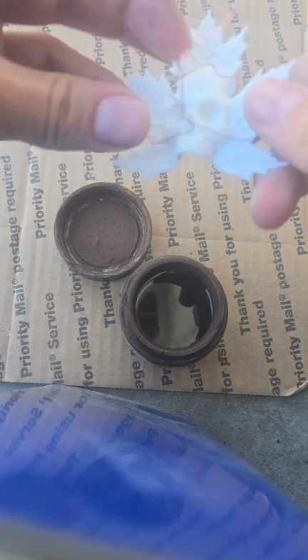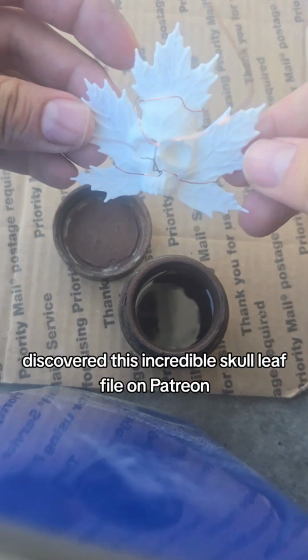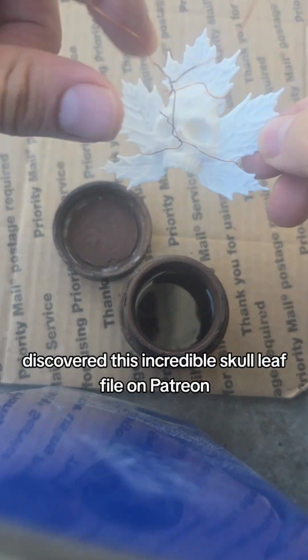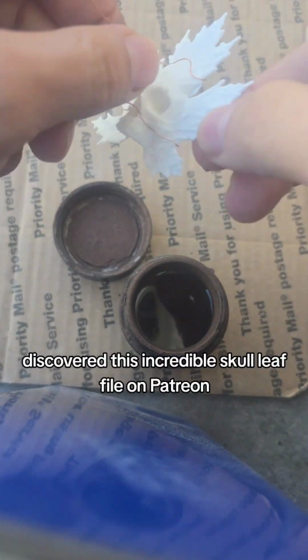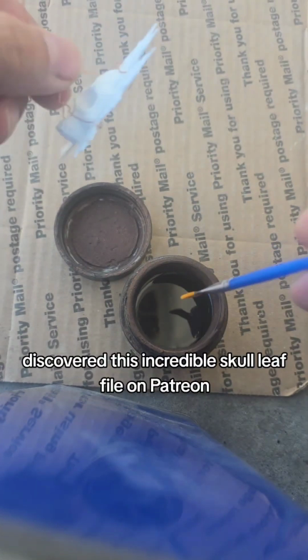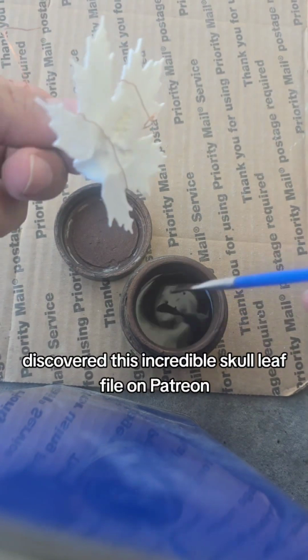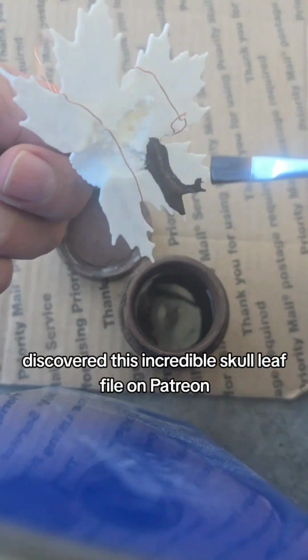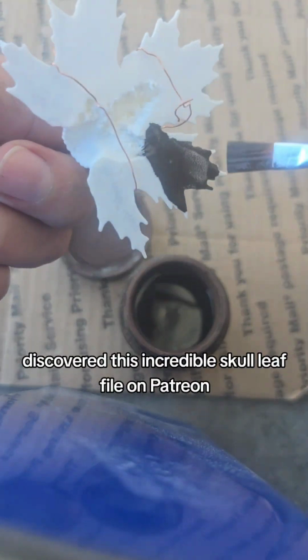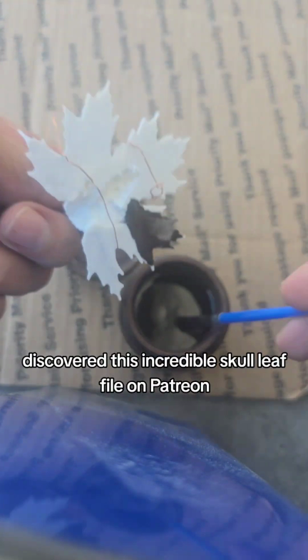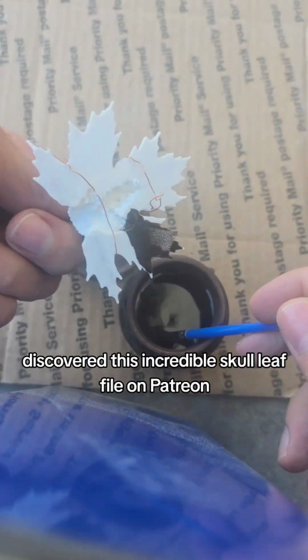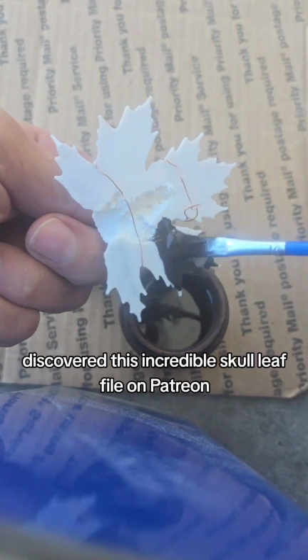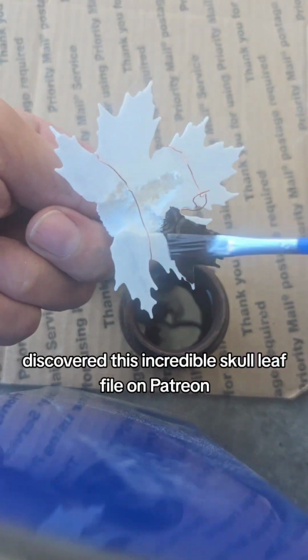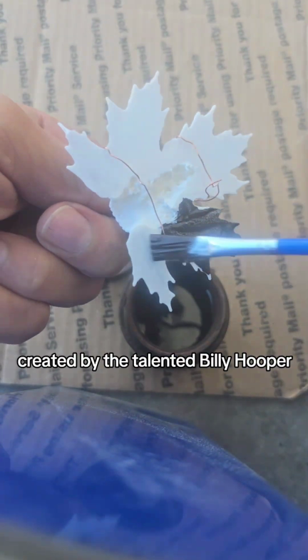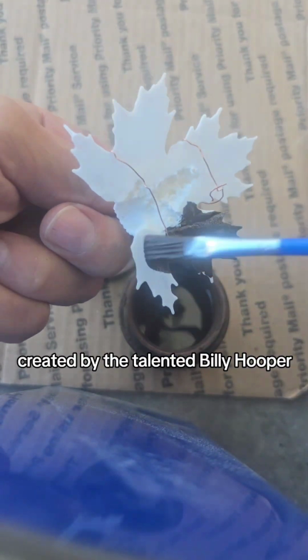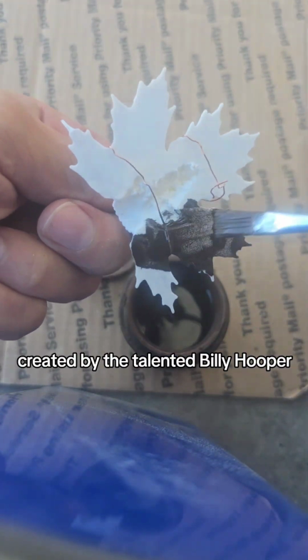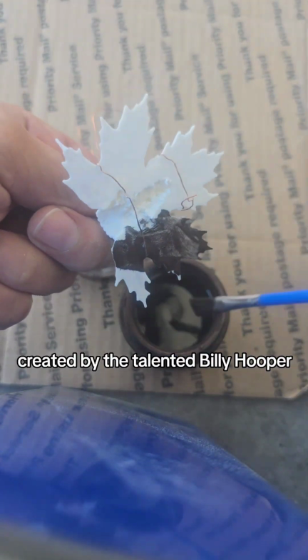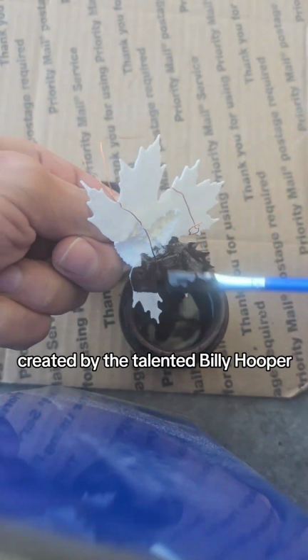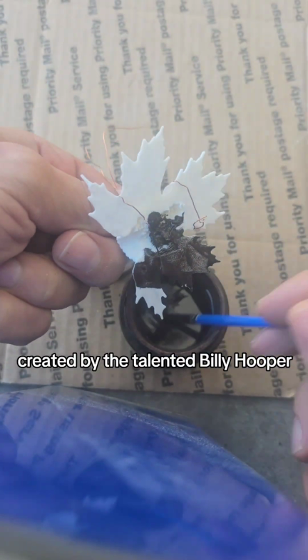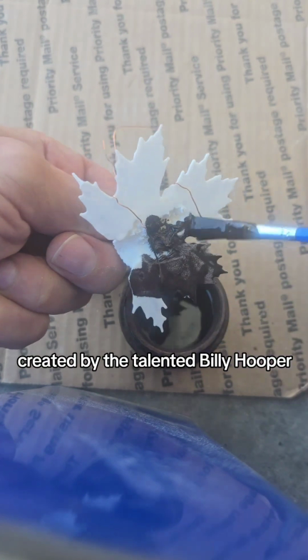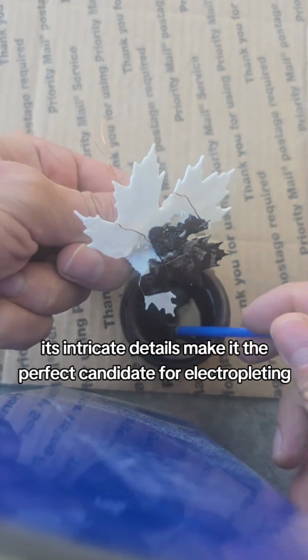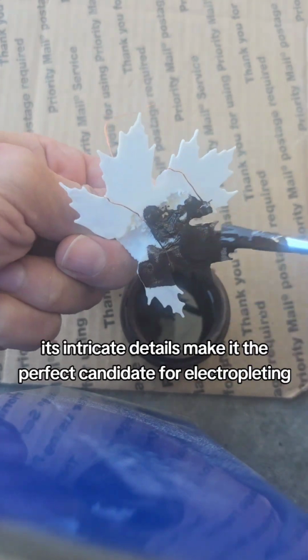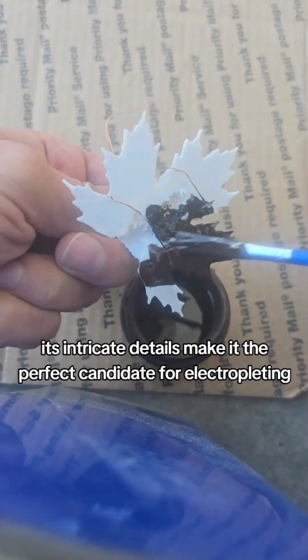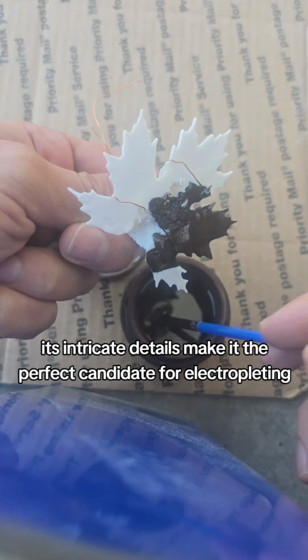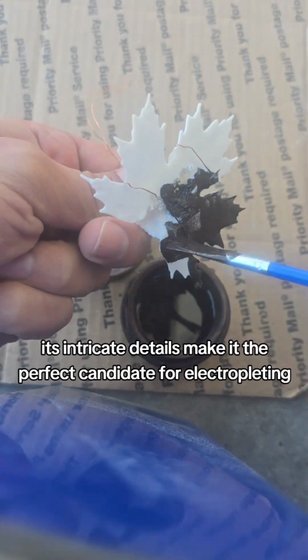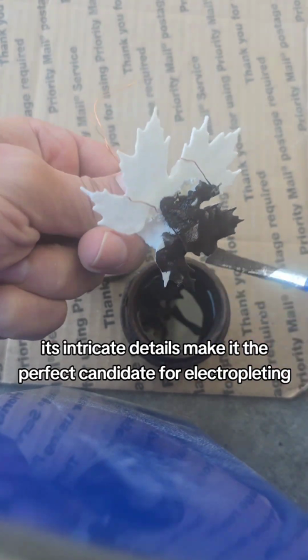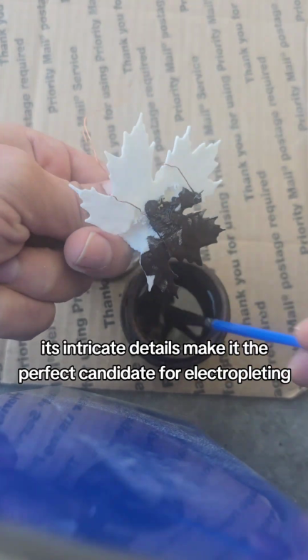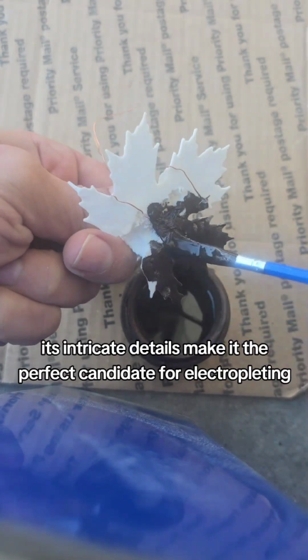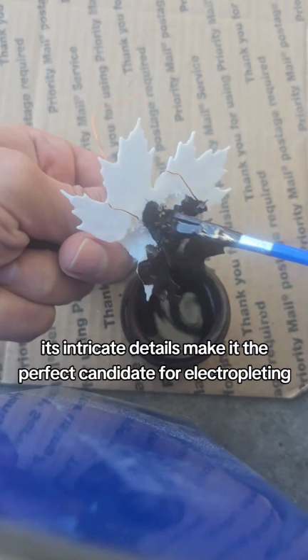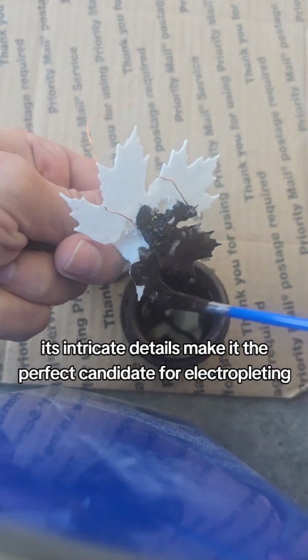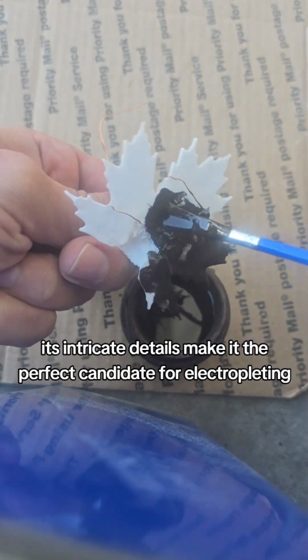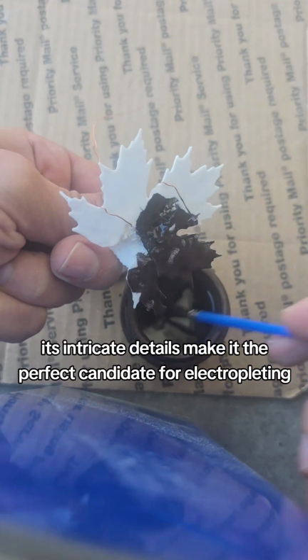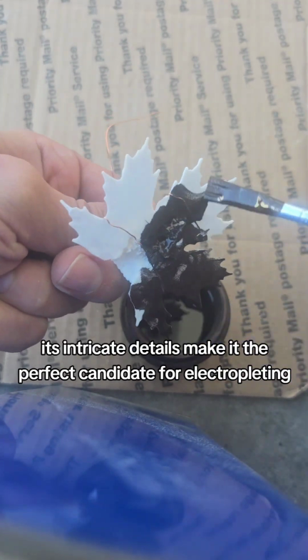Discovered this incredible skull leaf file on Patreon, created by the talented Billy Hooper. Its intricate details make it the perfect candidate for electroplating.